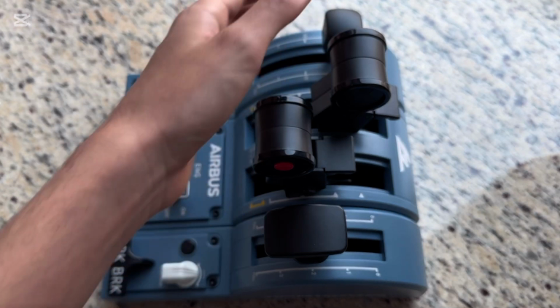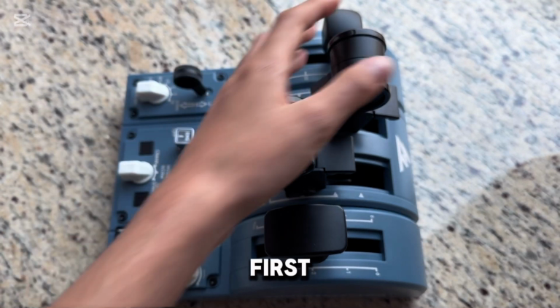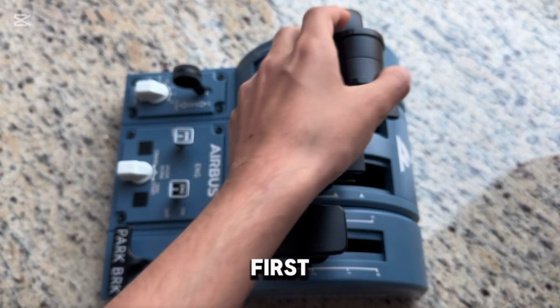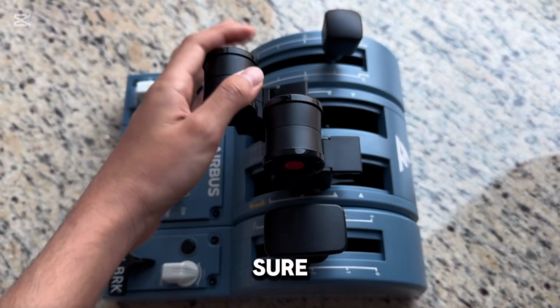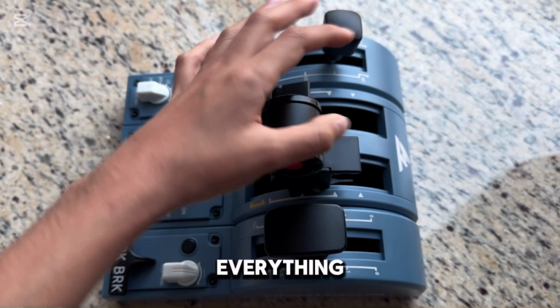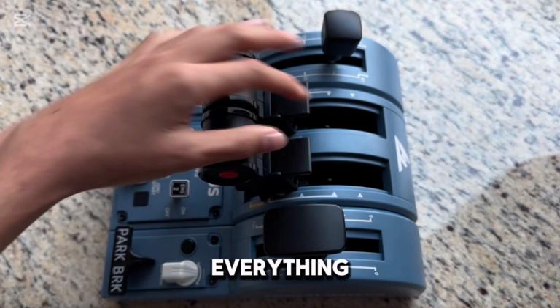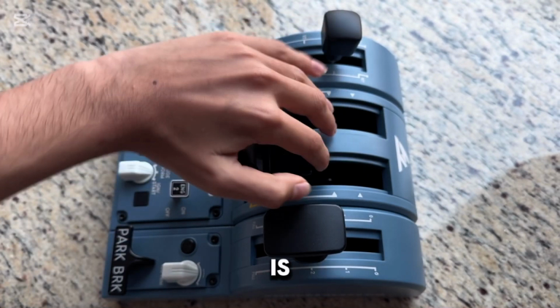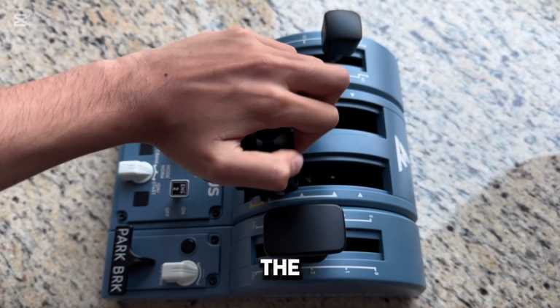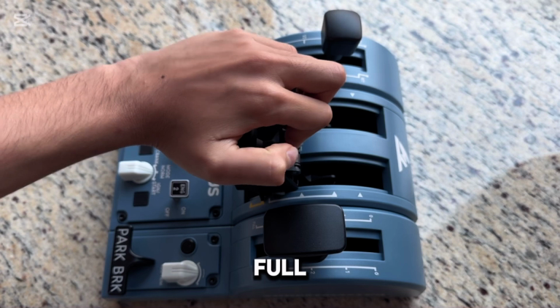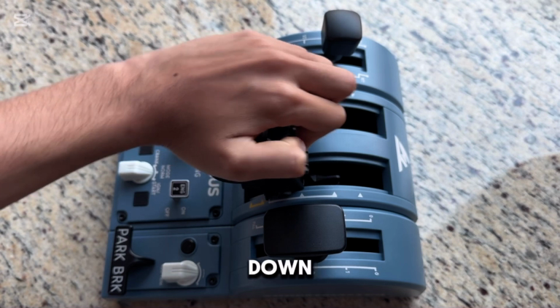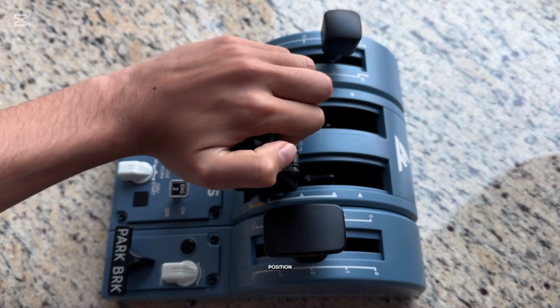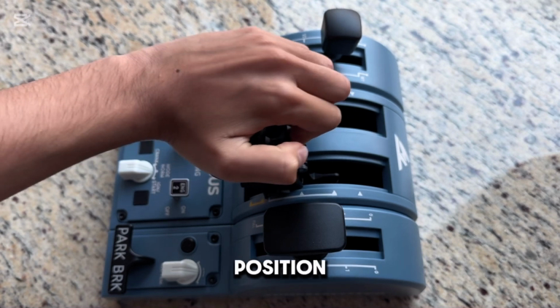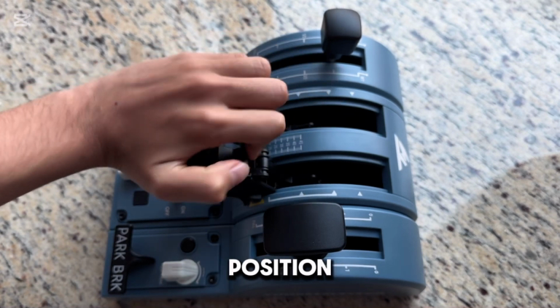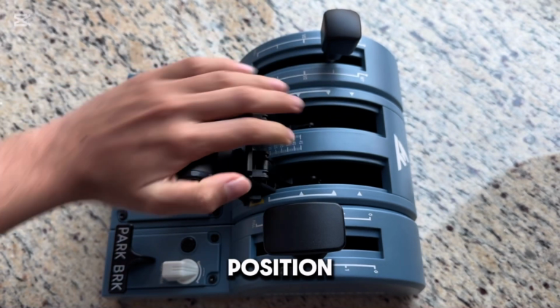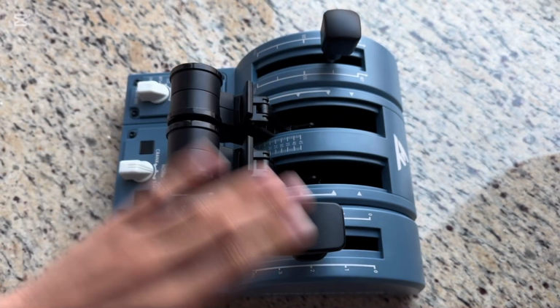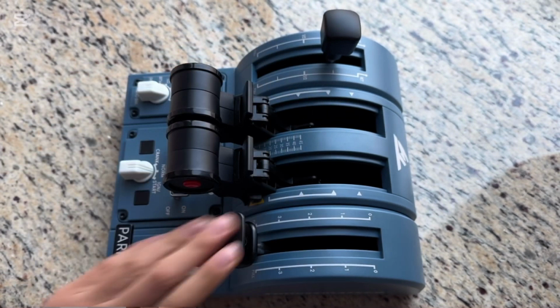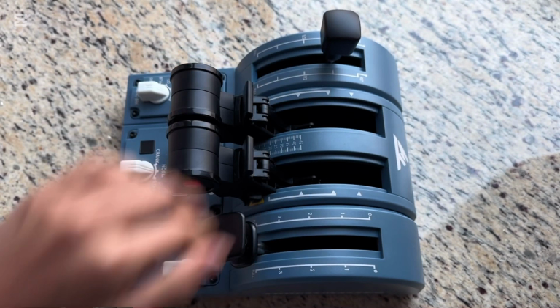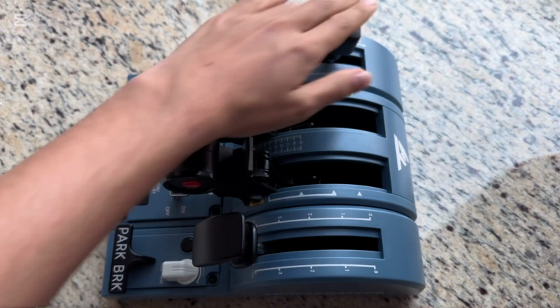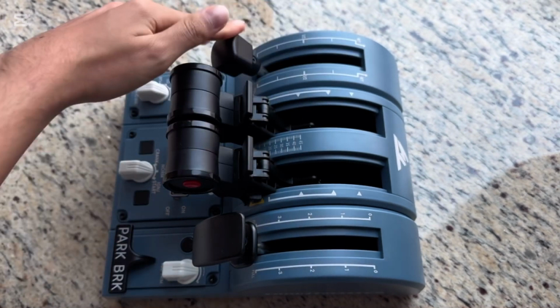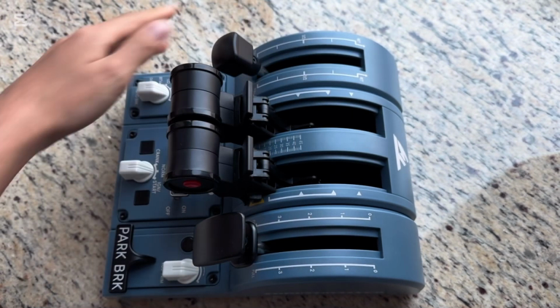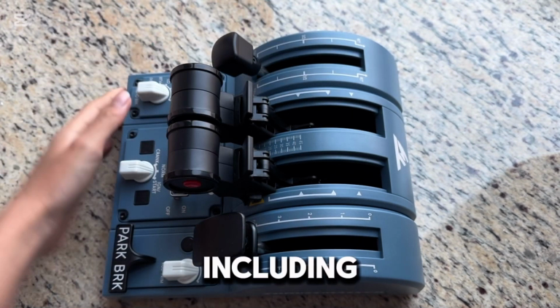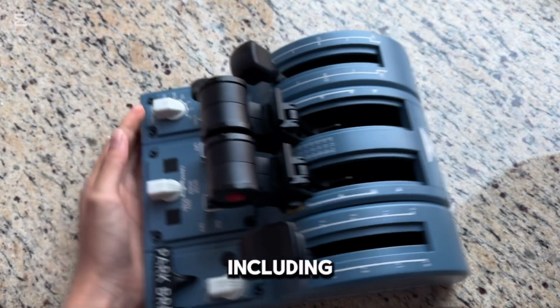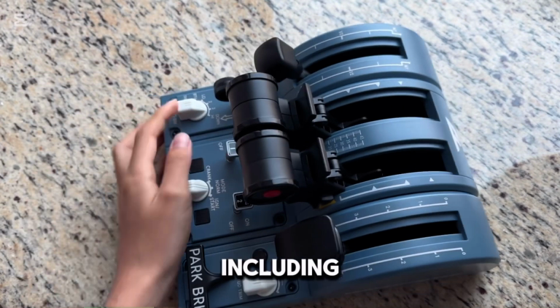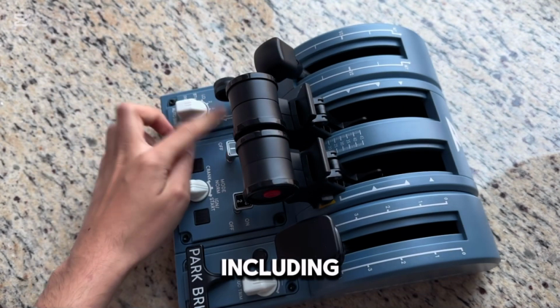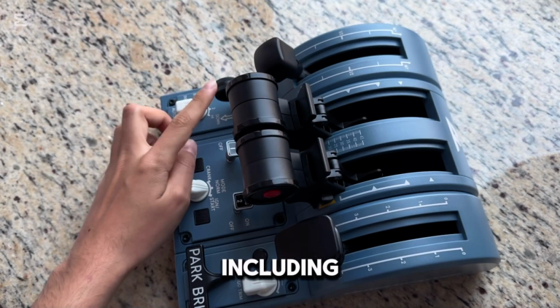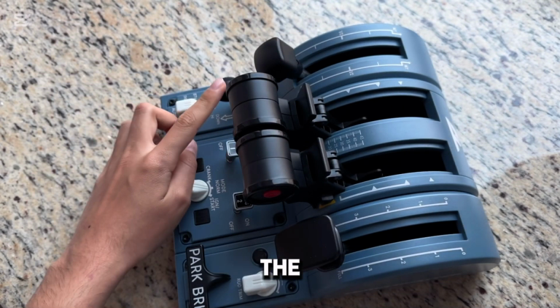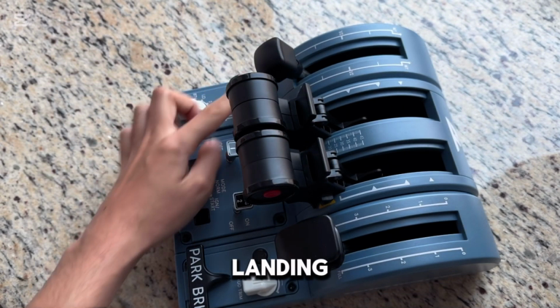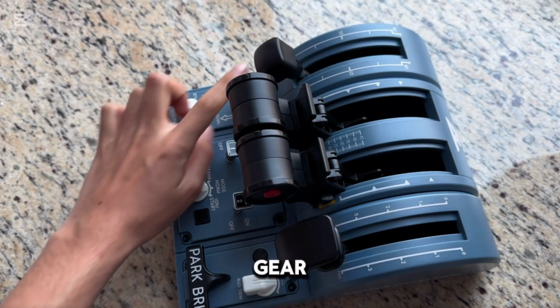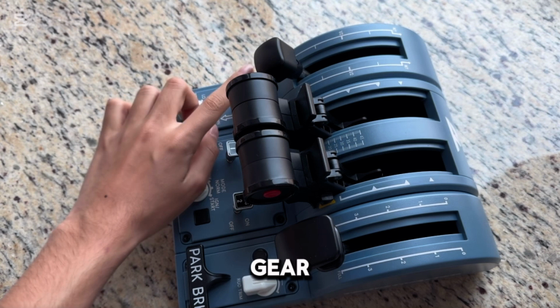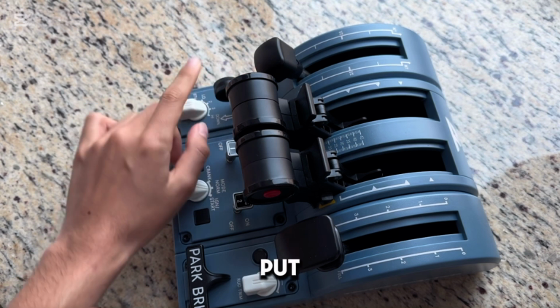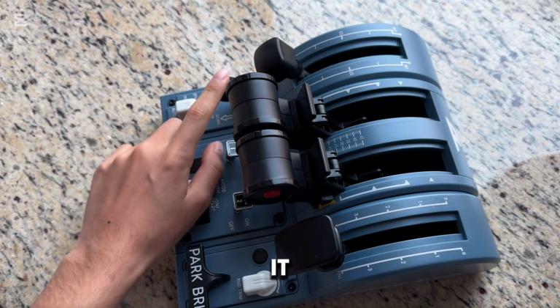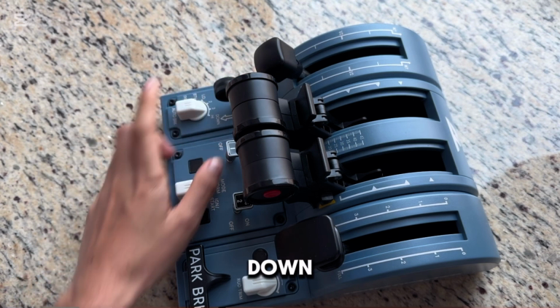First, make sure everything is in the full down position, including the landing gear — put it at down.